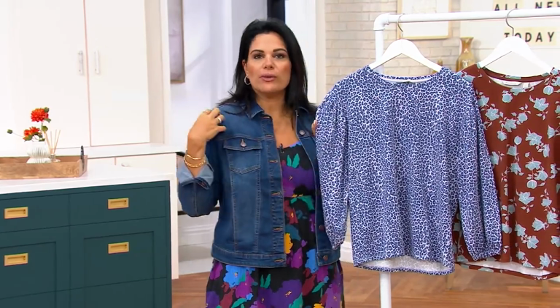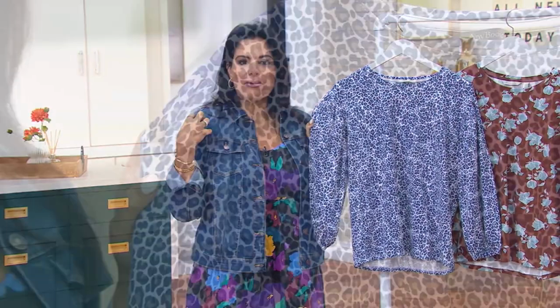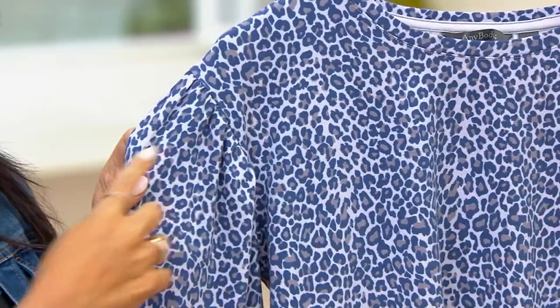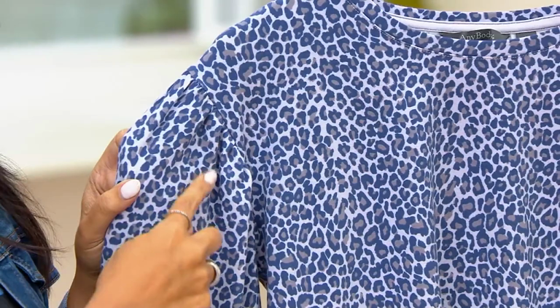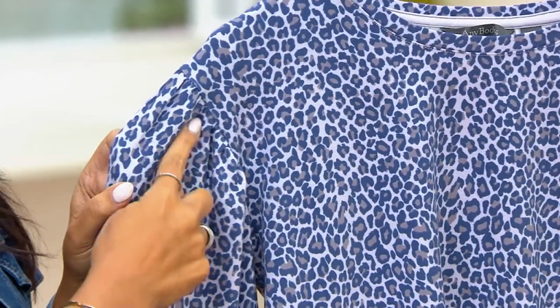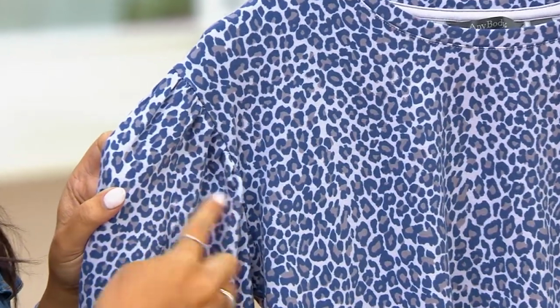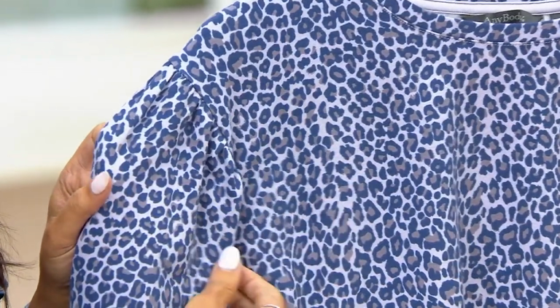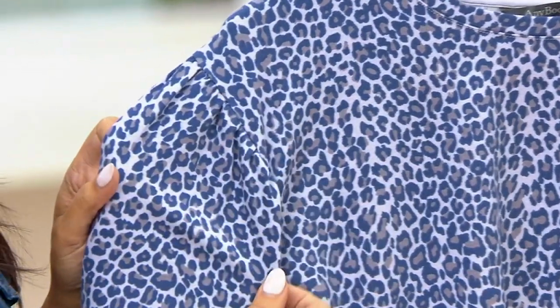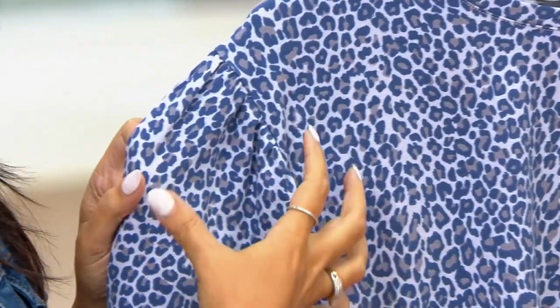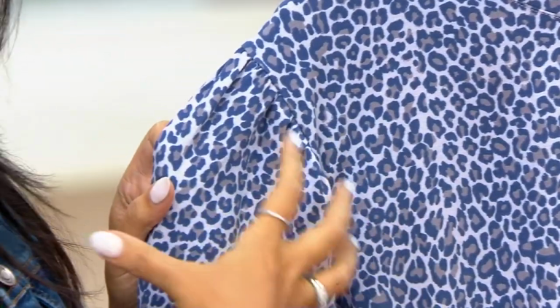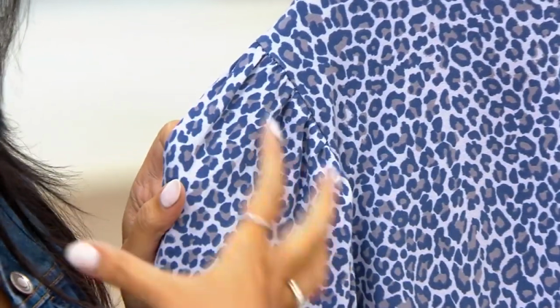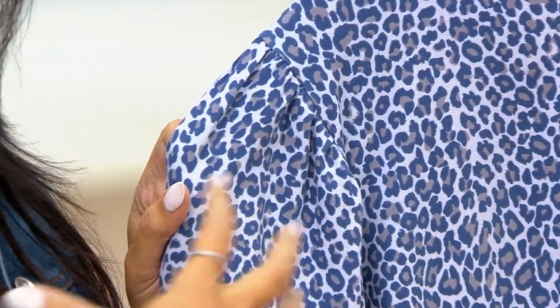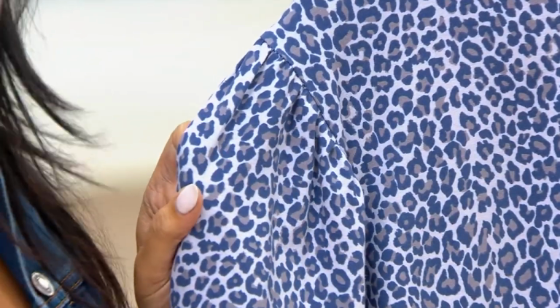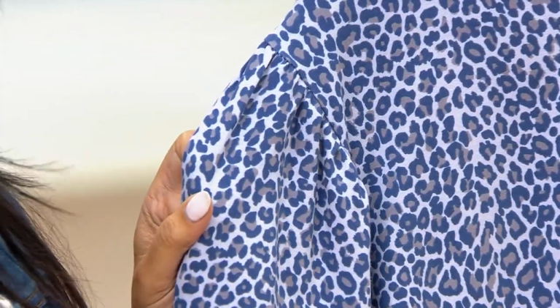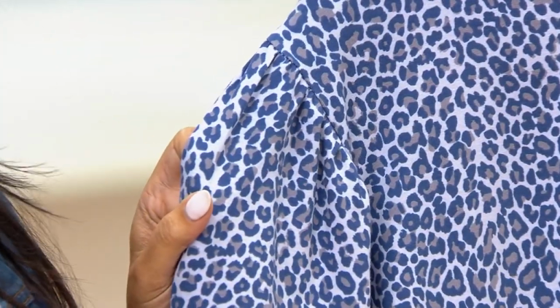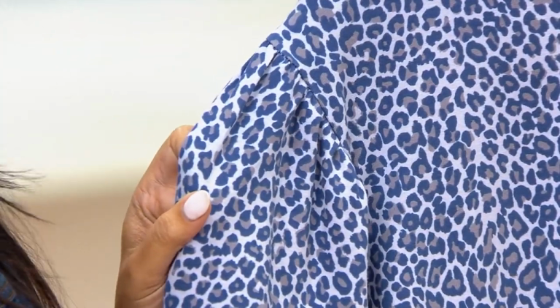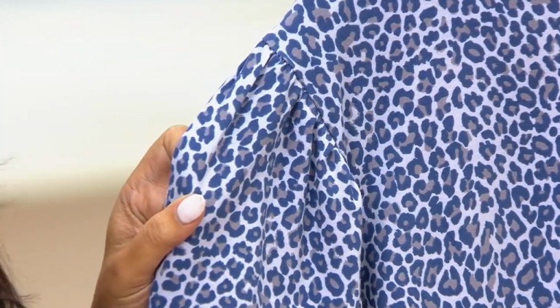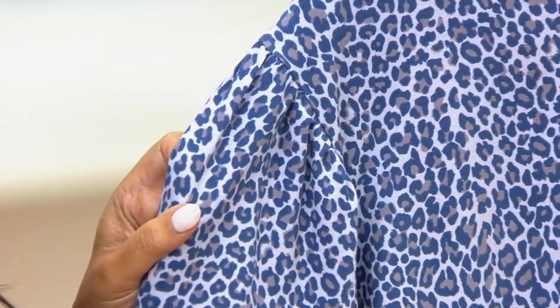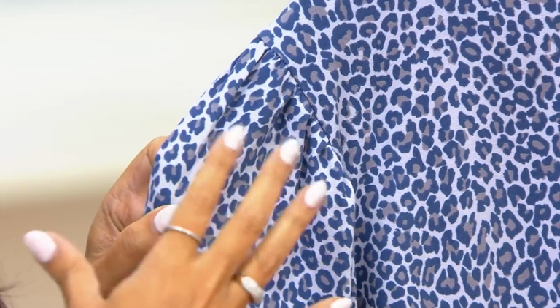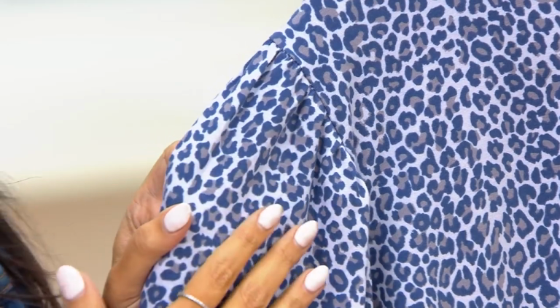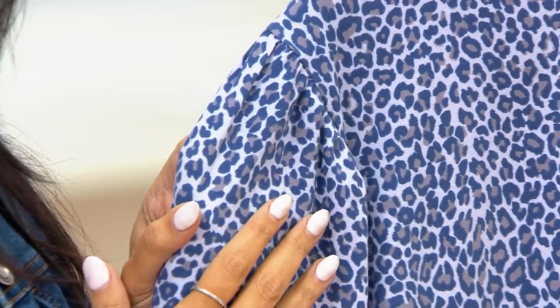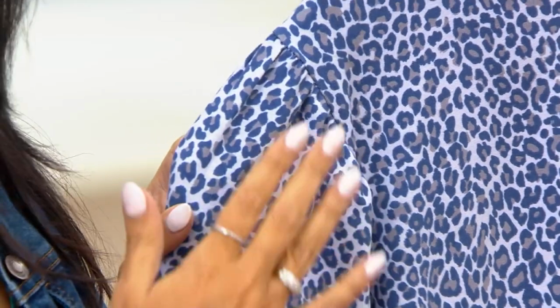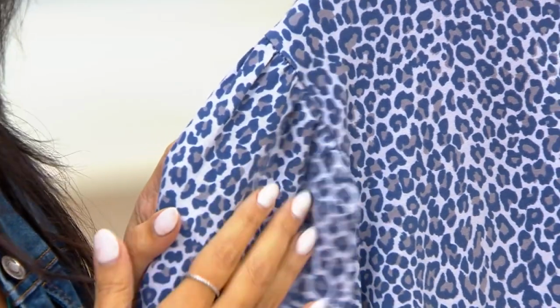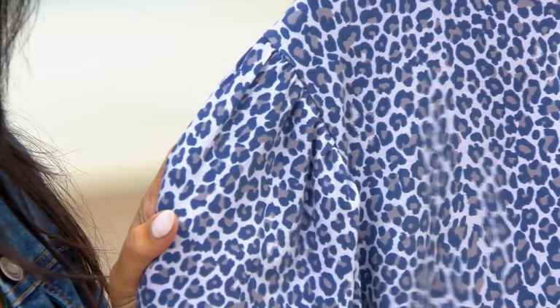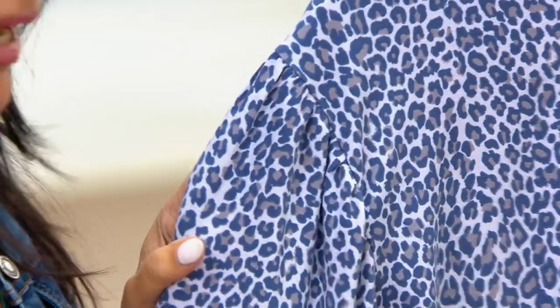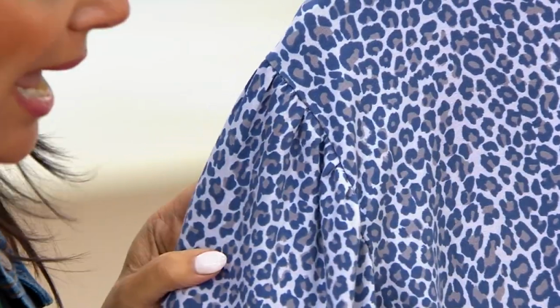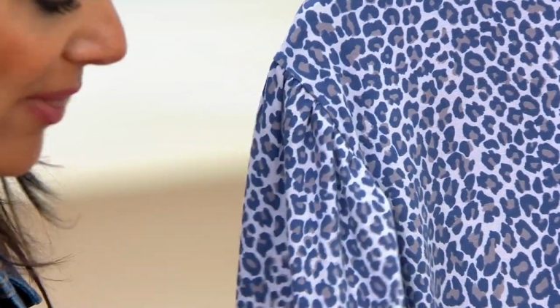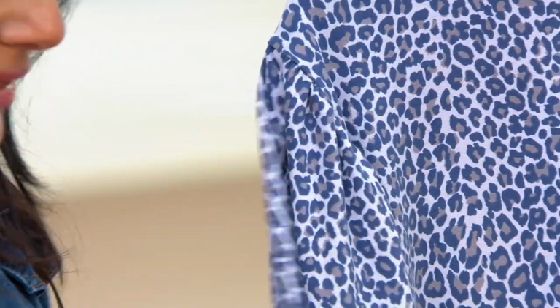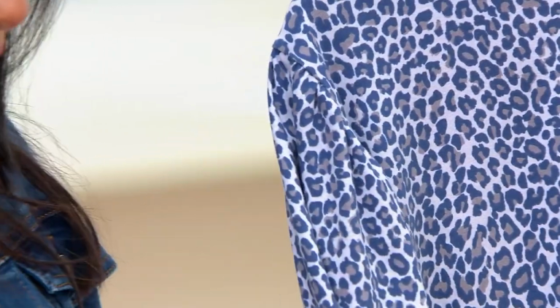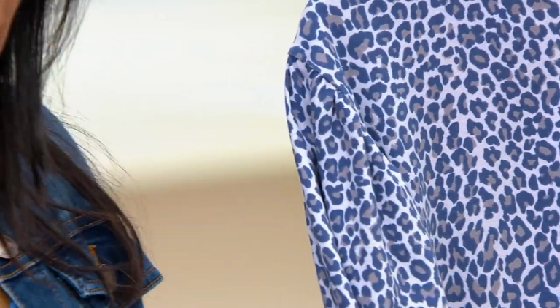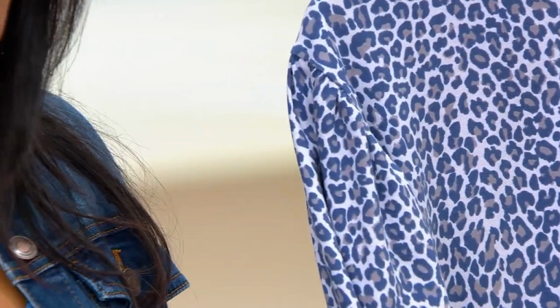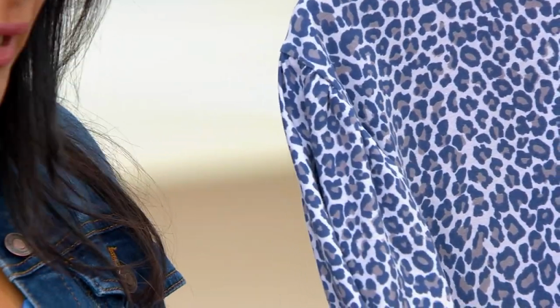So you get that visual interest right here, but it's not so overdone. It does not look like you're wearing shoulder pads. It's really, really pretty. It's tastefully done. And then the sleeve itself is a bubble sleeve.